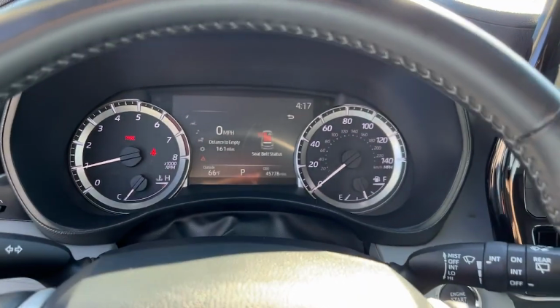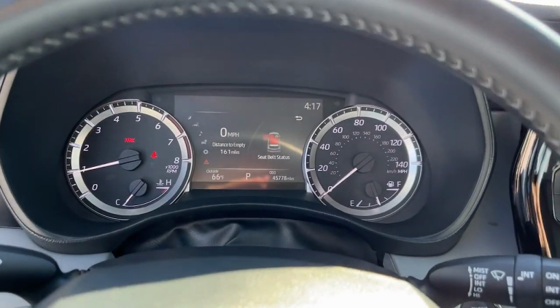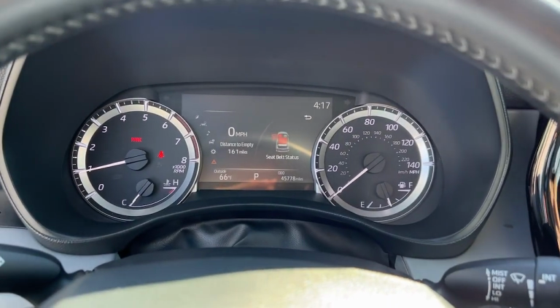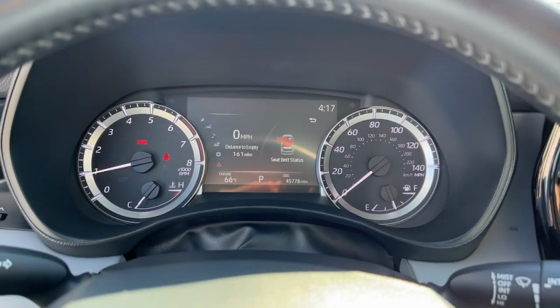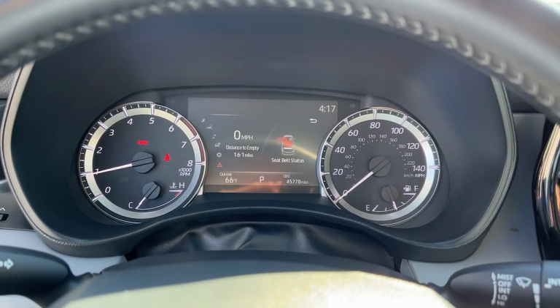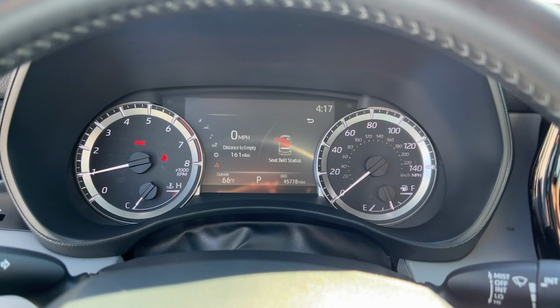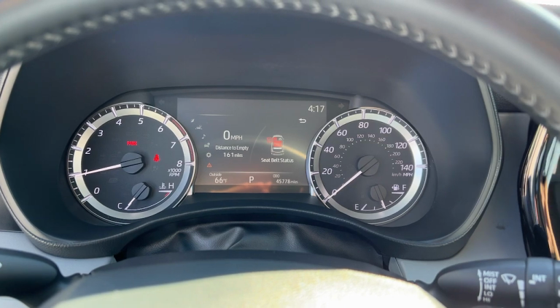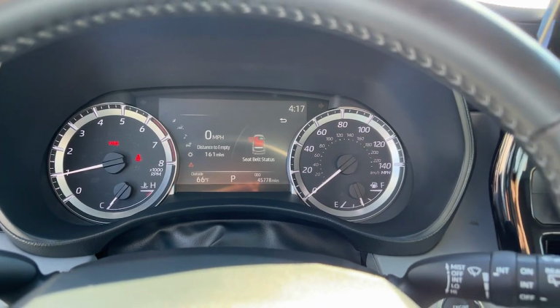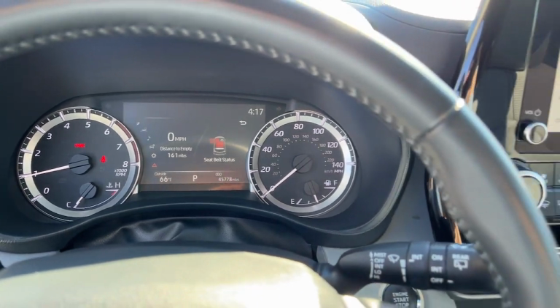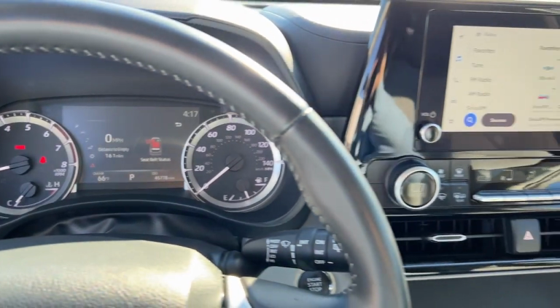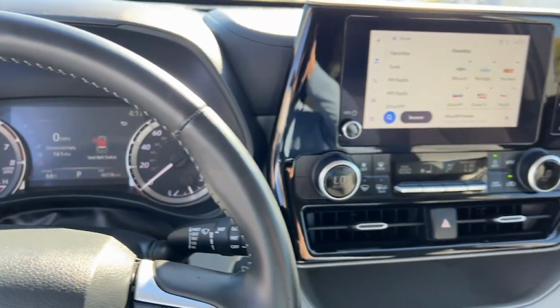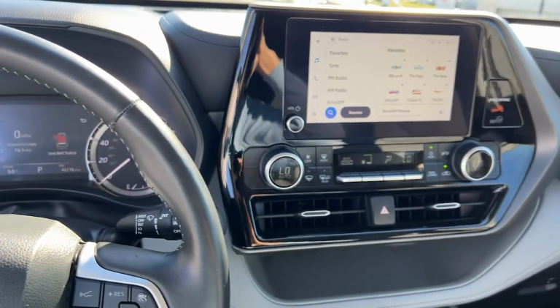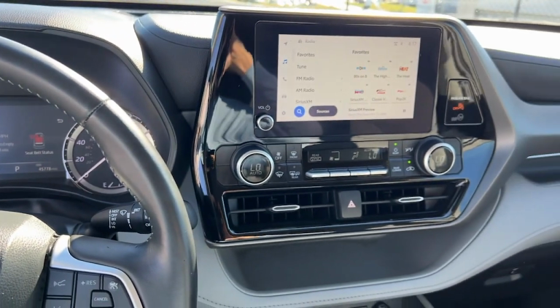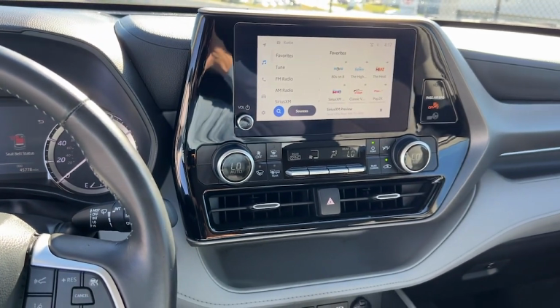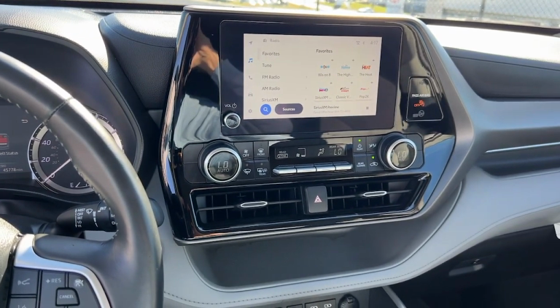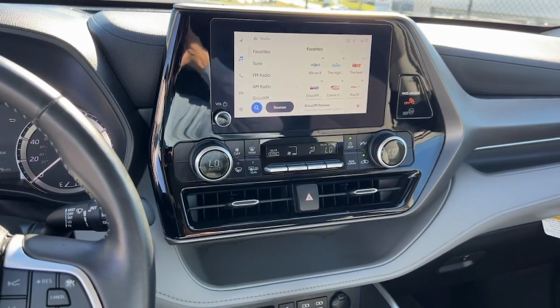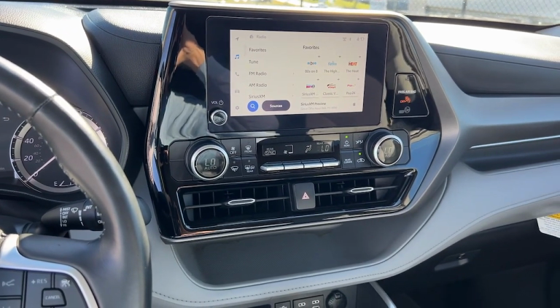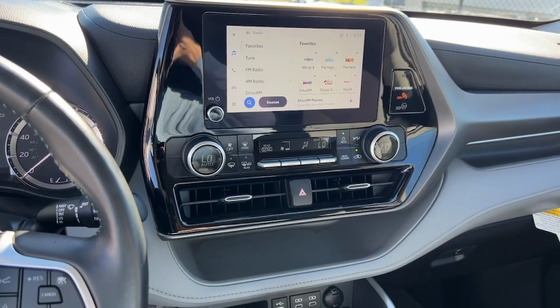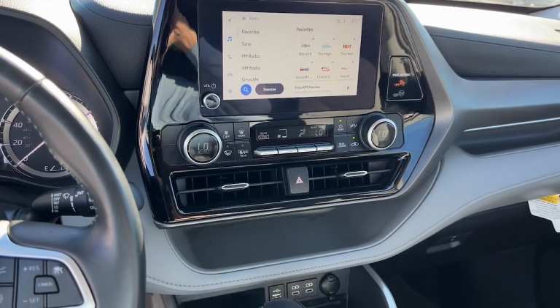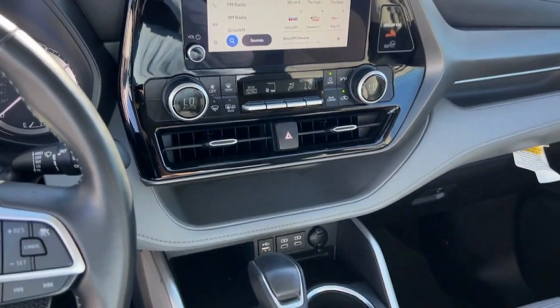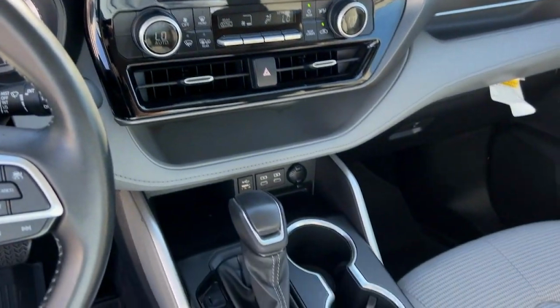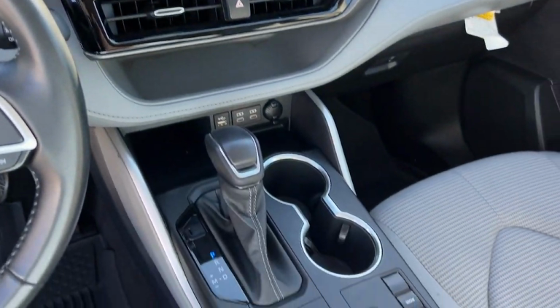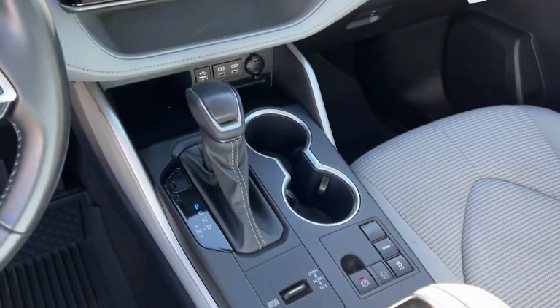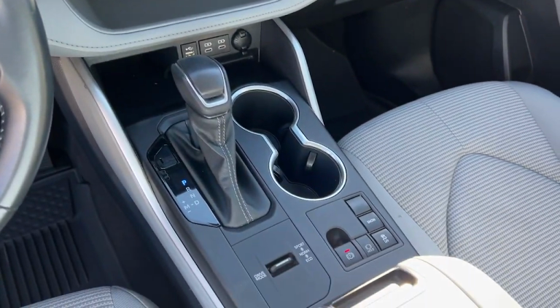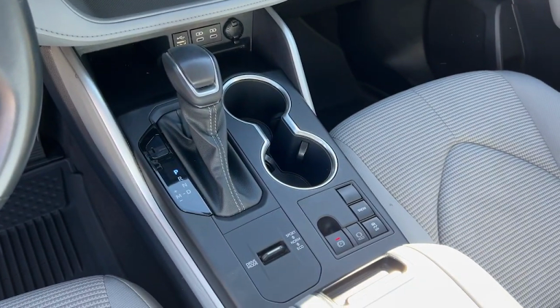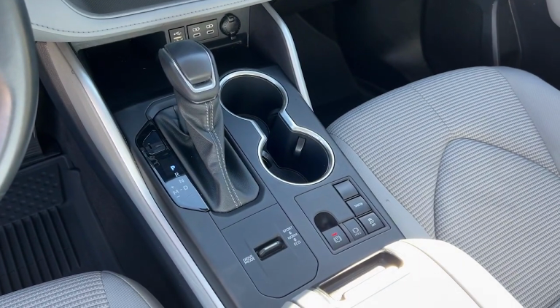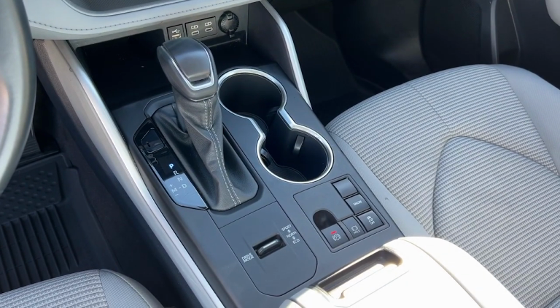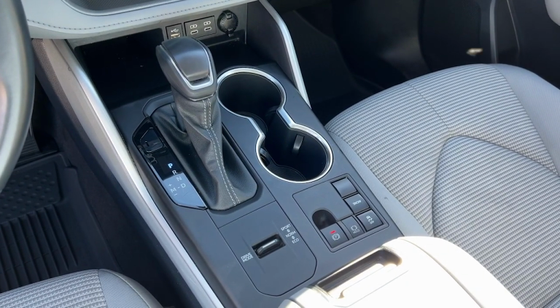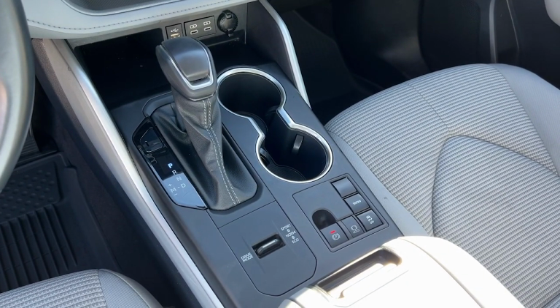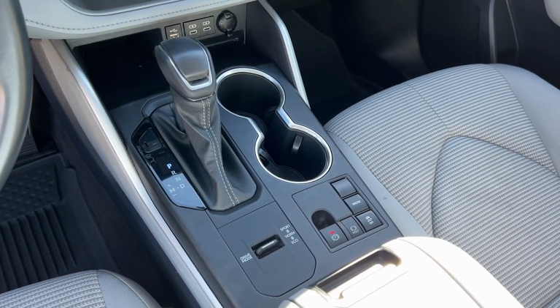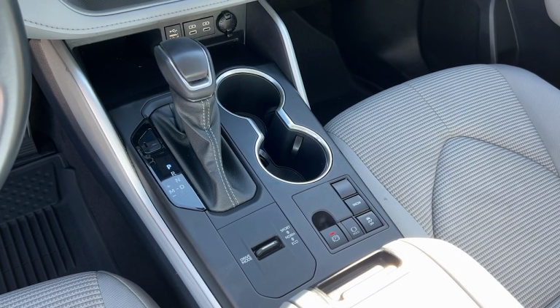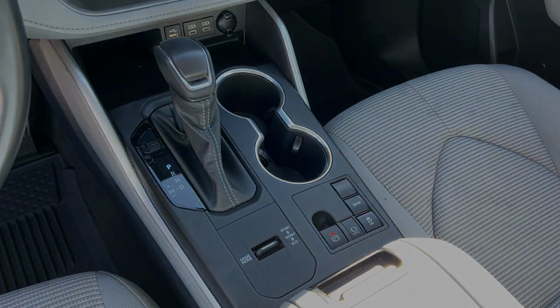Whether you need a spacious cargo hauler or a refined road trip cruiser, this Highlander is ready for the task. Treat yourself to a test drive.